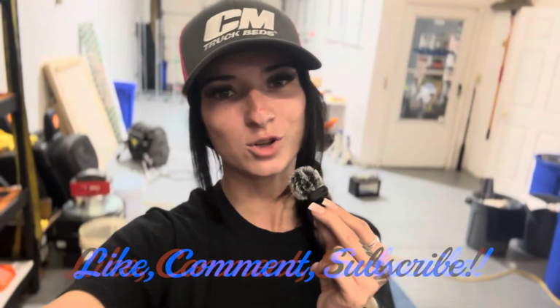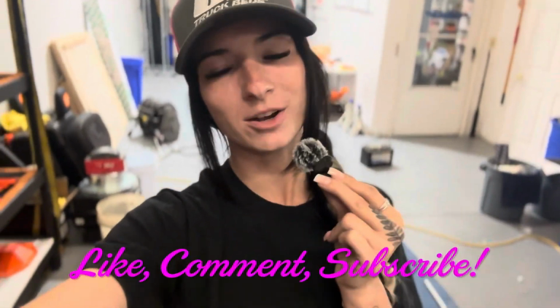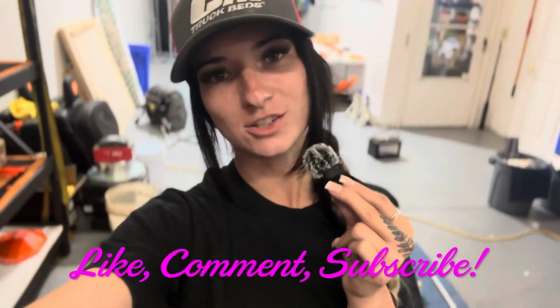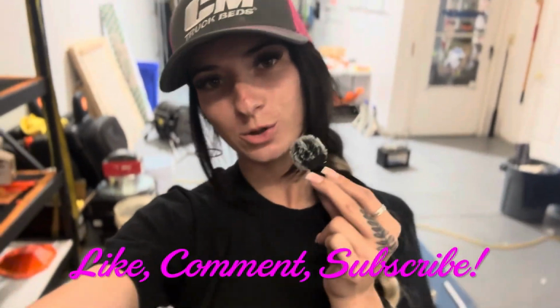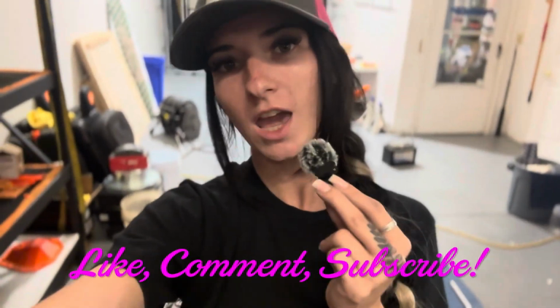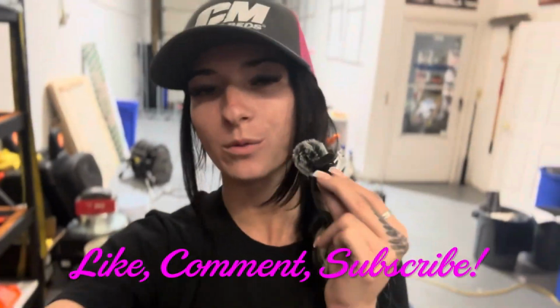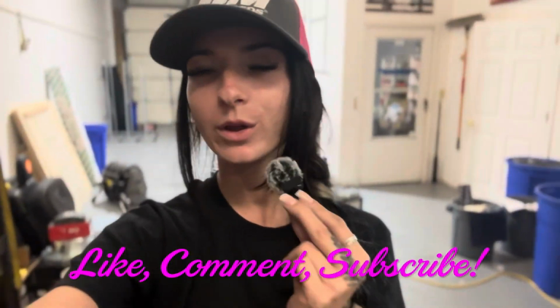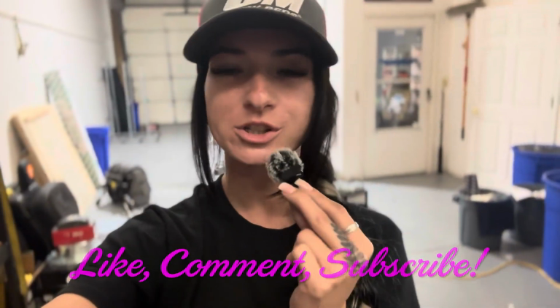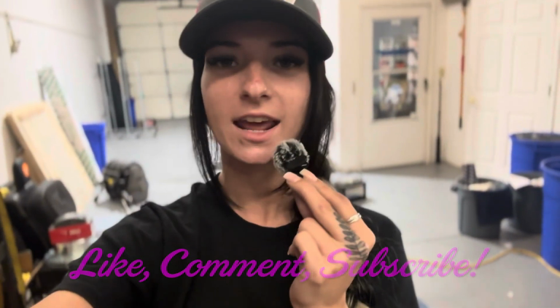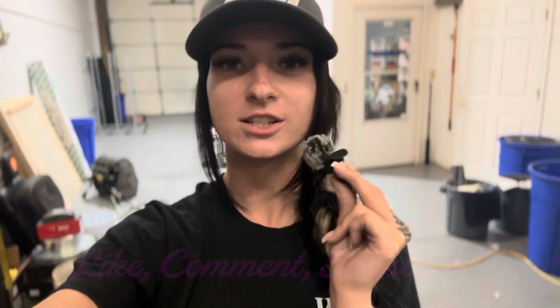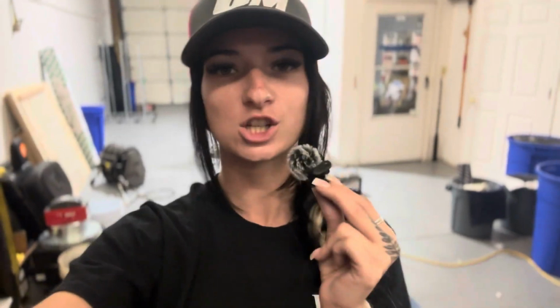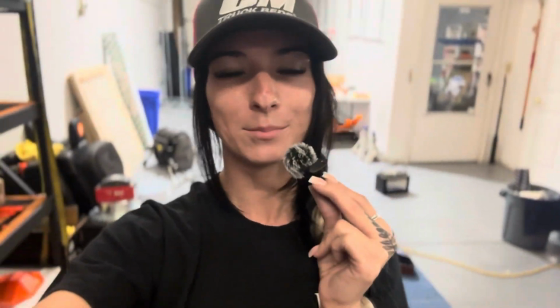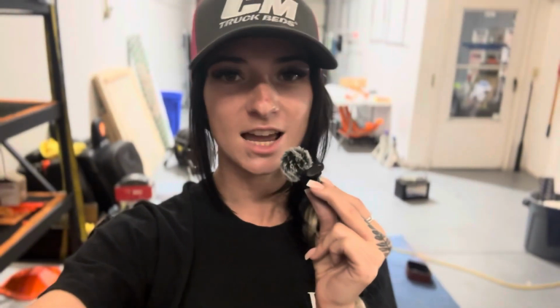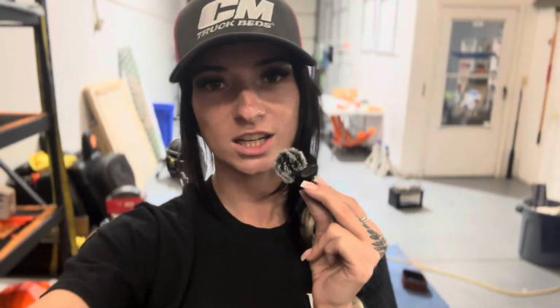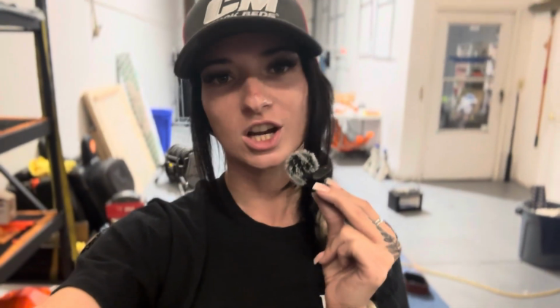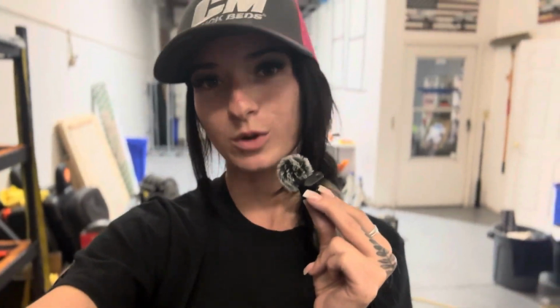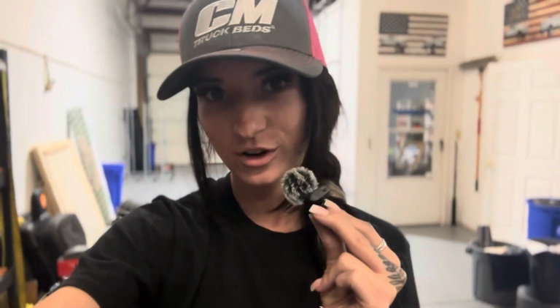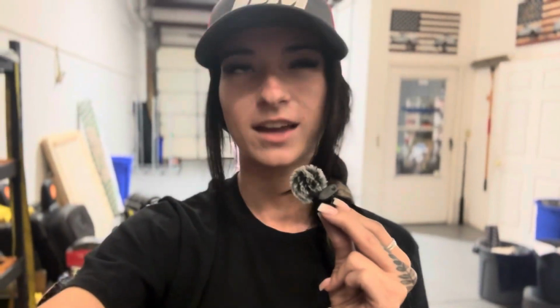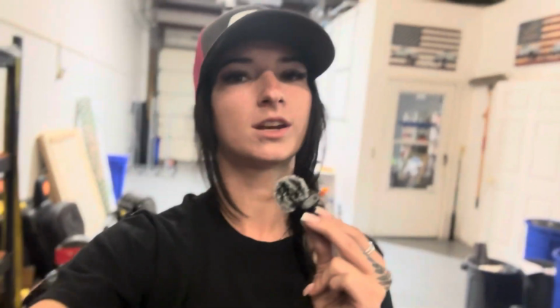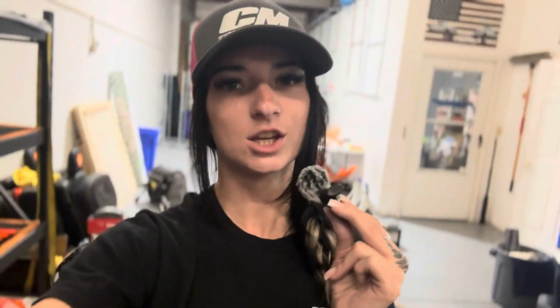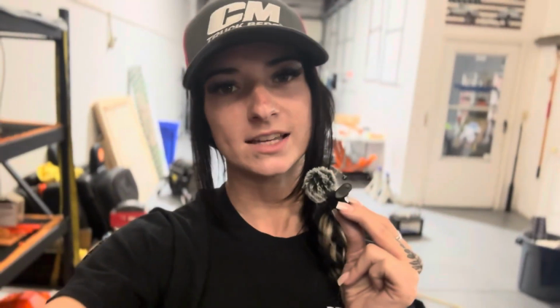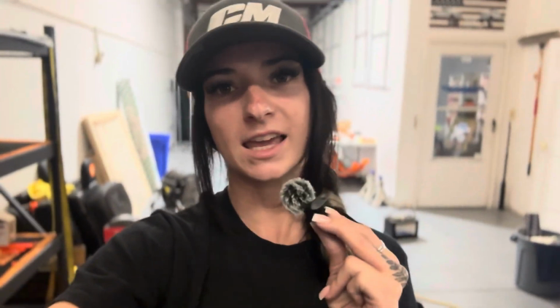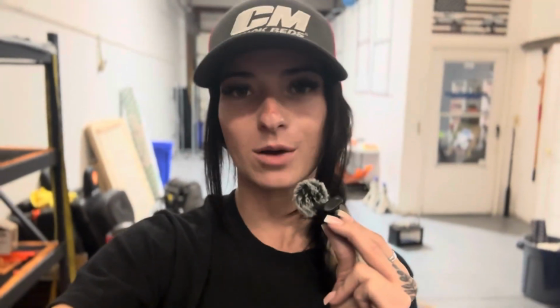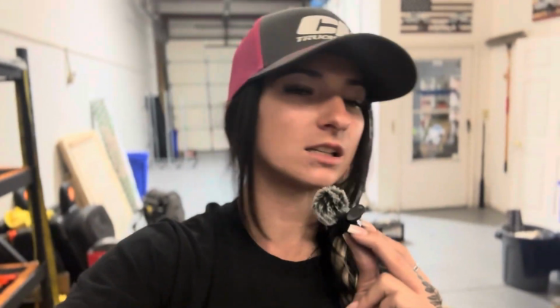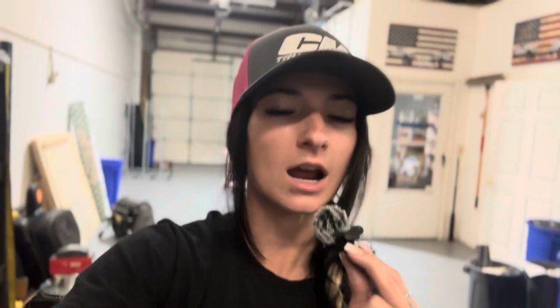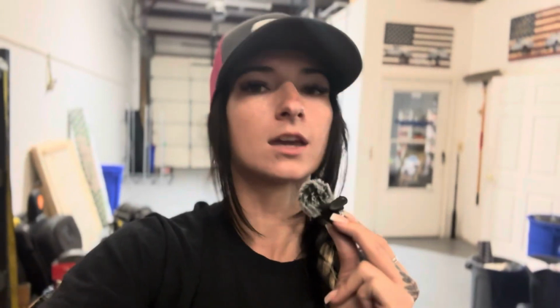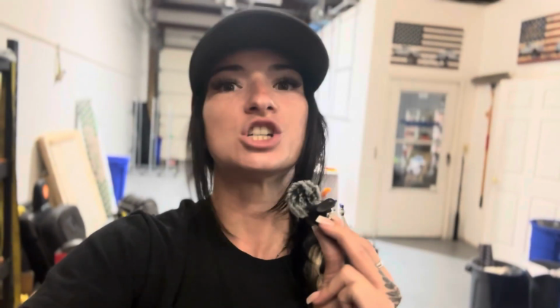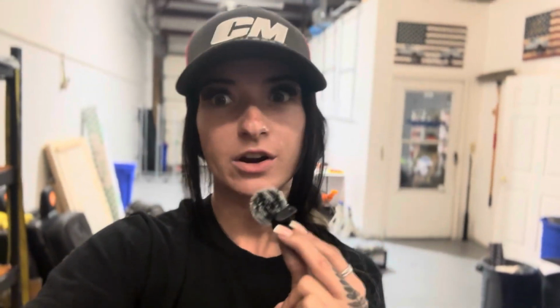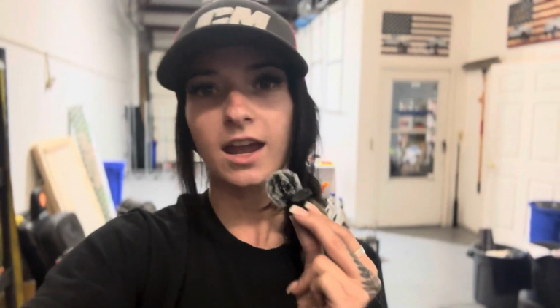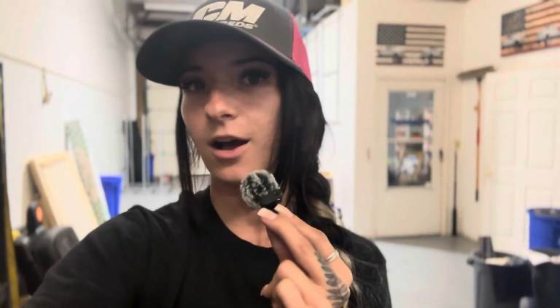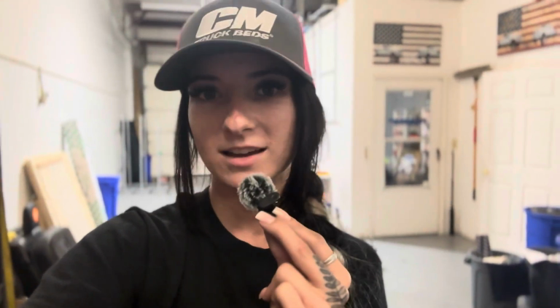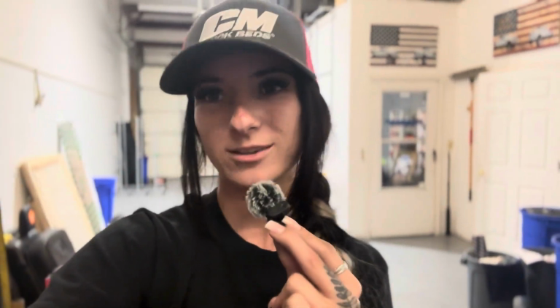We are going to make sure that you like, comment, and subscribe underneath this YouTube video — we really appreciate it. We are definitely trying to get monetized on here, so we need you guys to be liking, commenting, subscribing, sharing, and helping us out. Thank you.